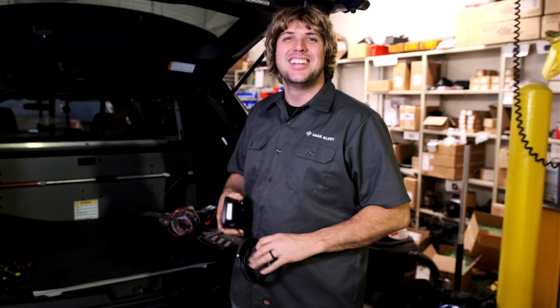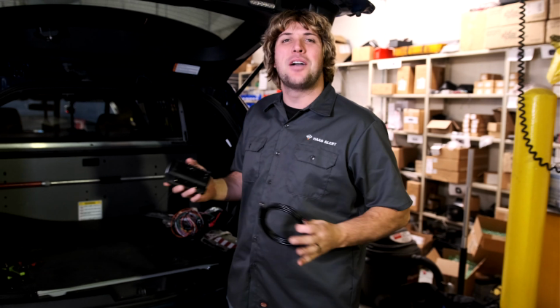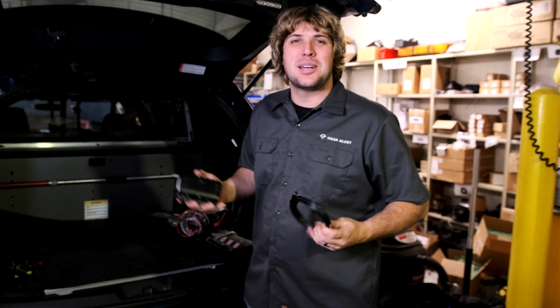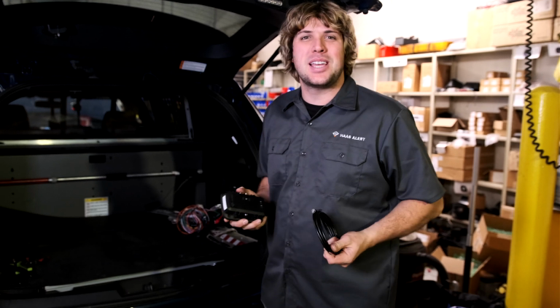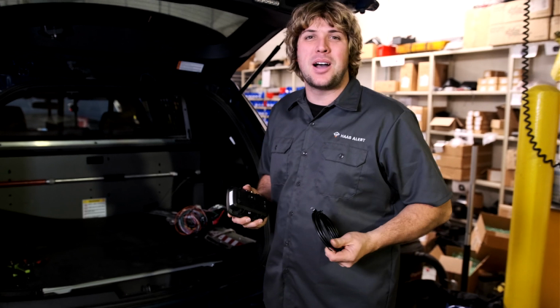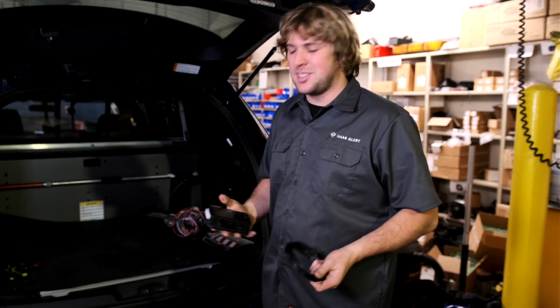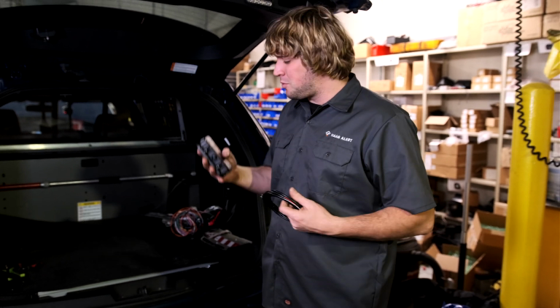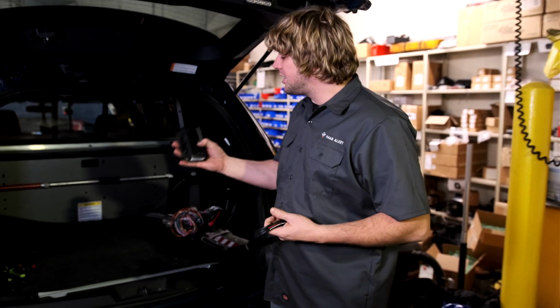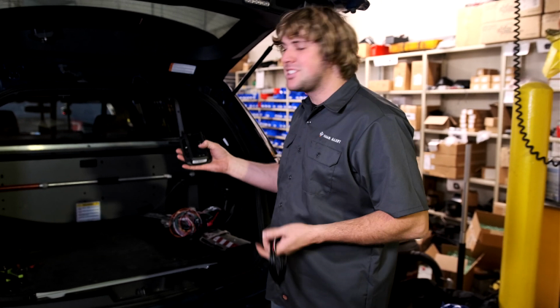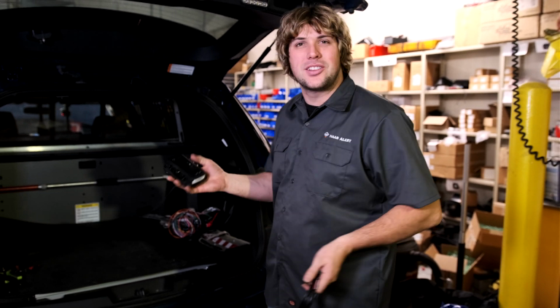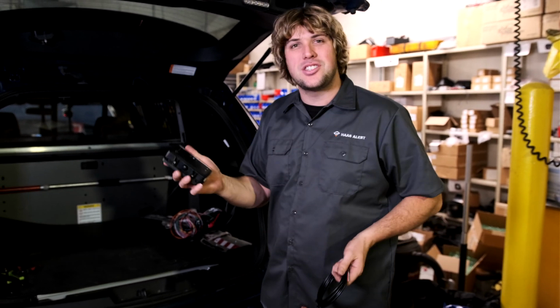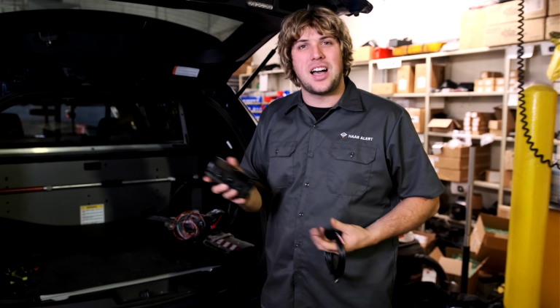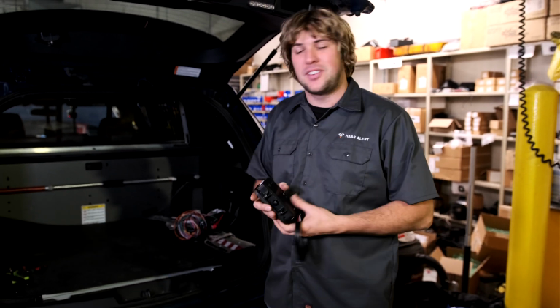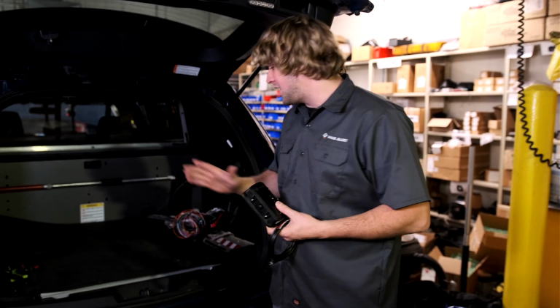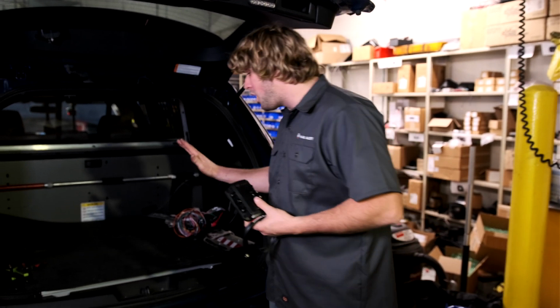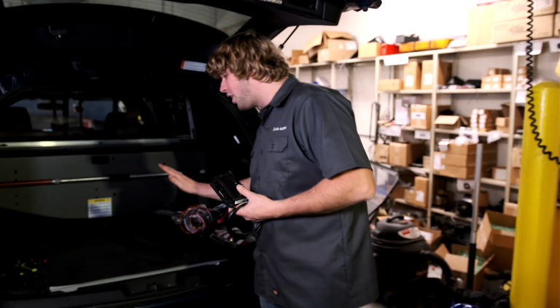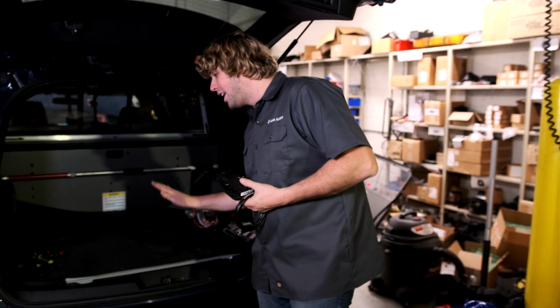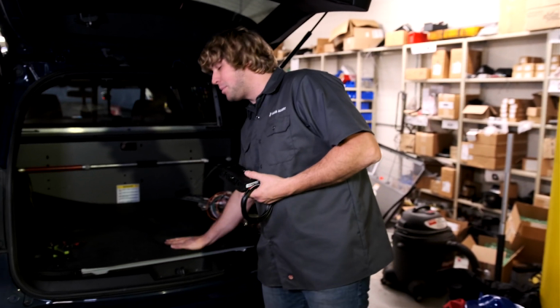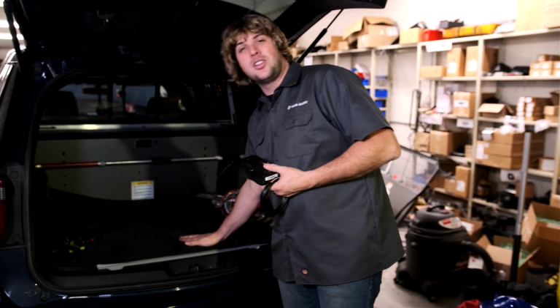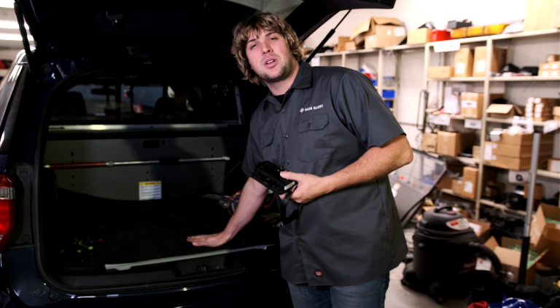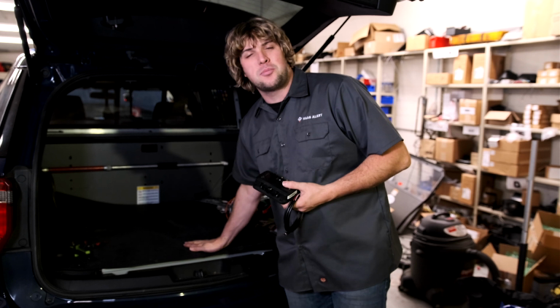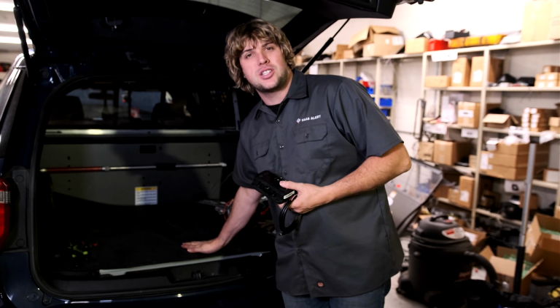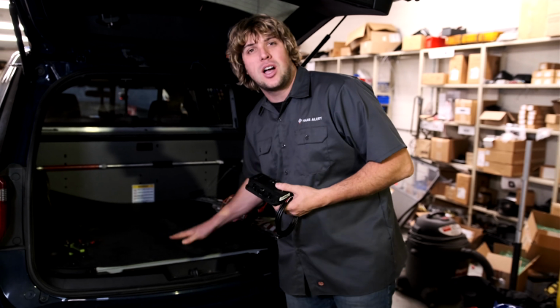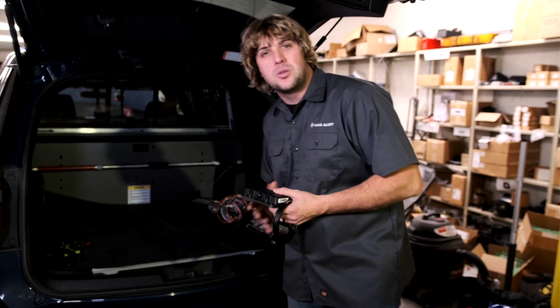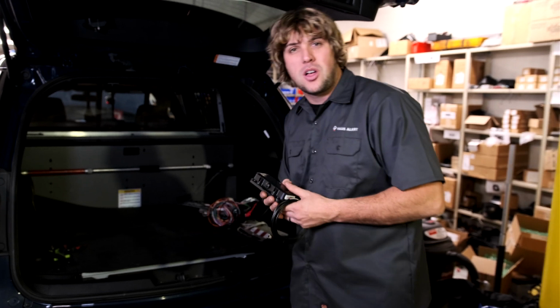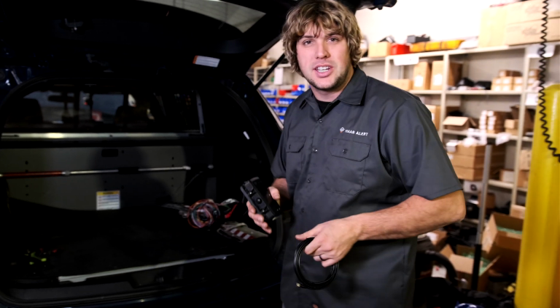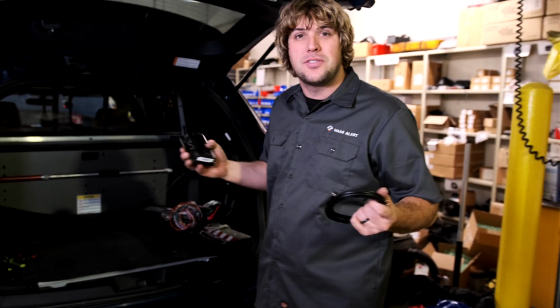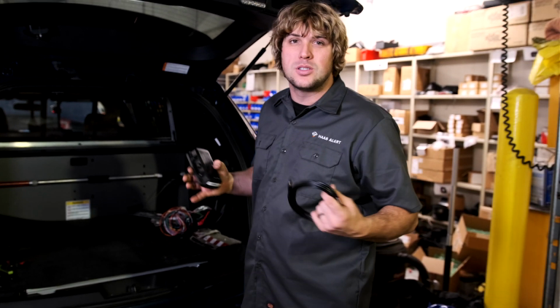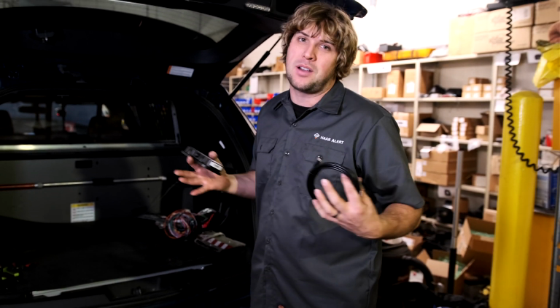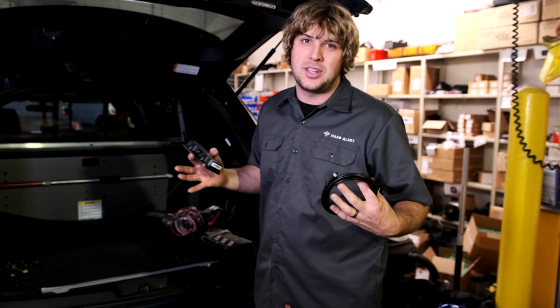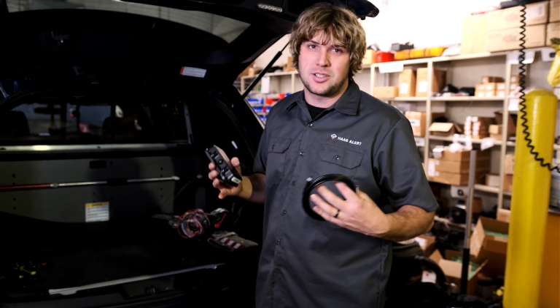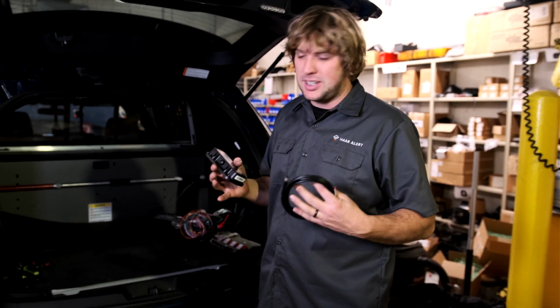Hey, what's up? It's Sam from Hostalert. We're here today installing the HA5 device in a squad car. I'm going to give you a little bit of information that will help you to install this thing in your vehicles in about 15 minutes or less.